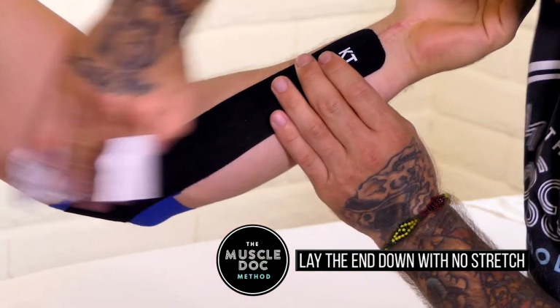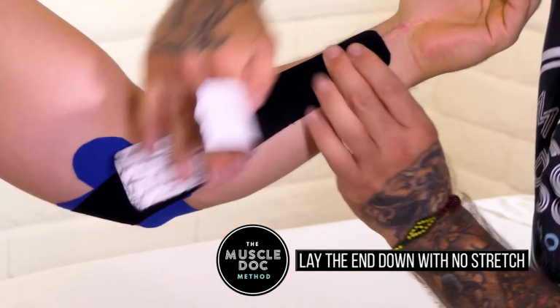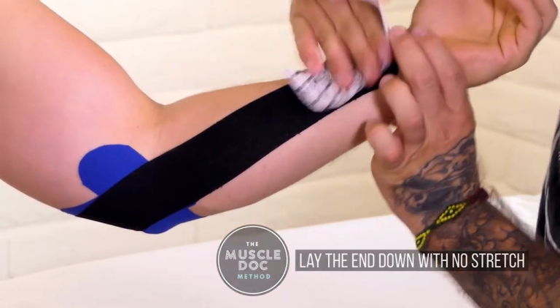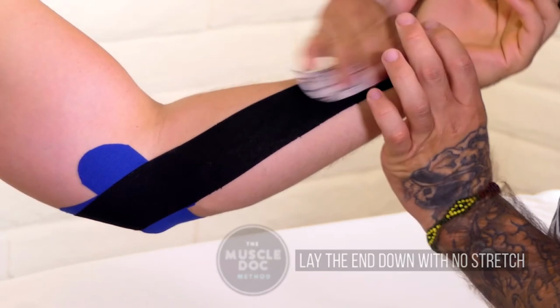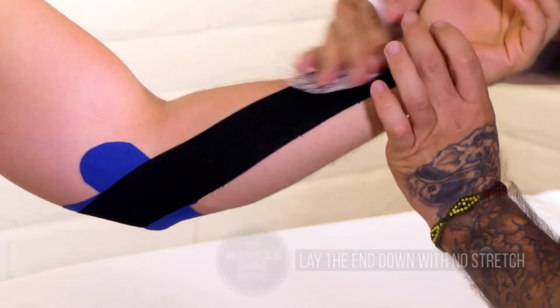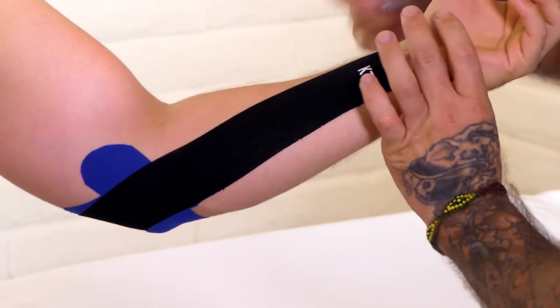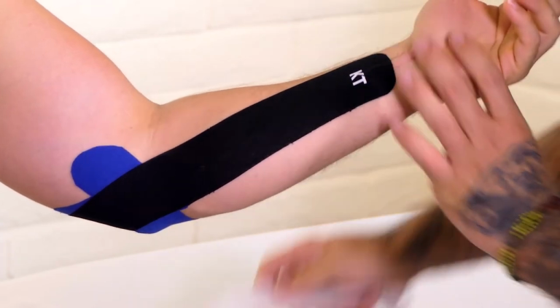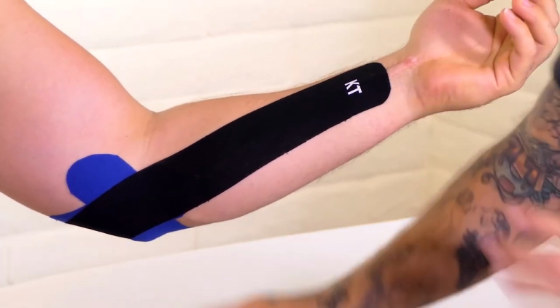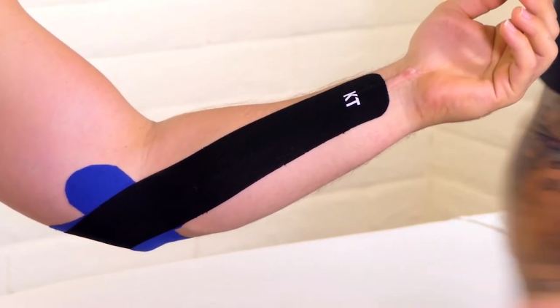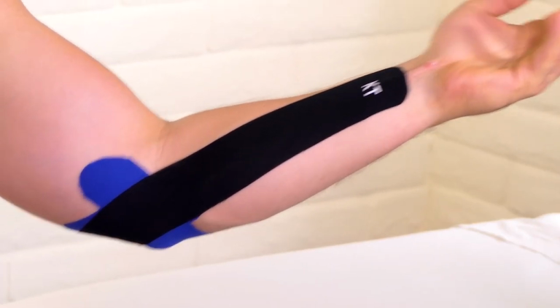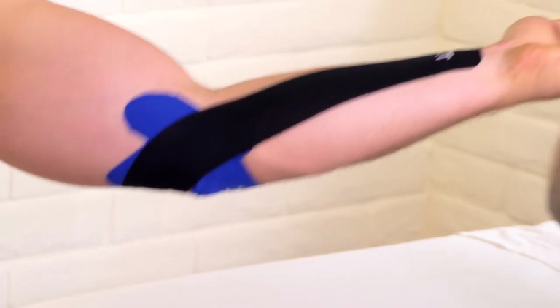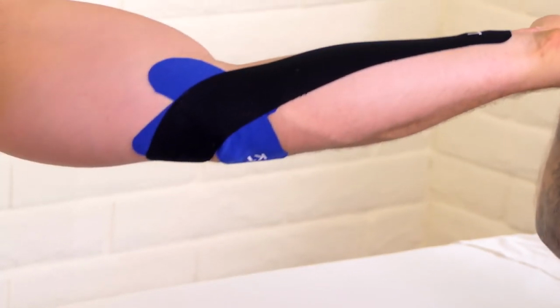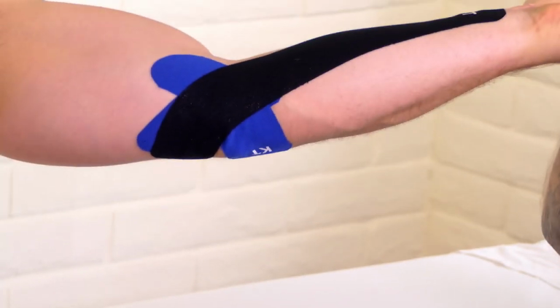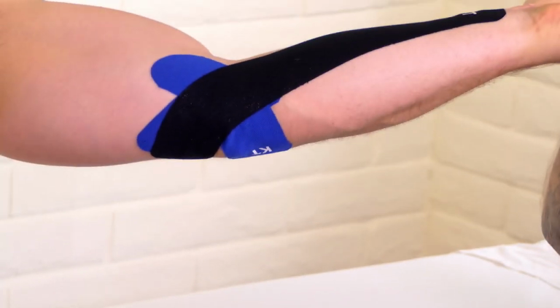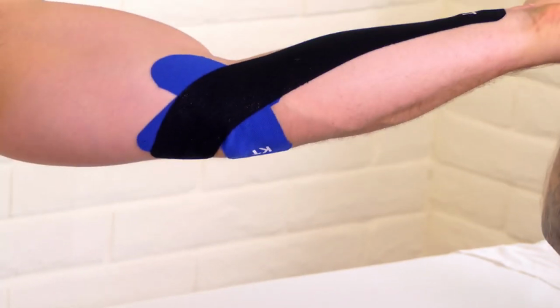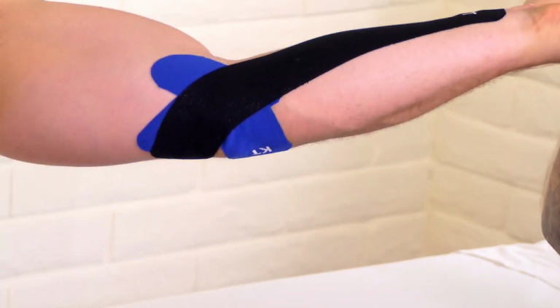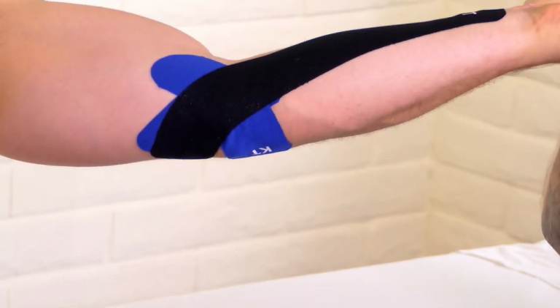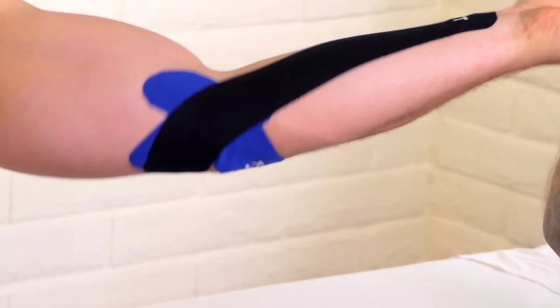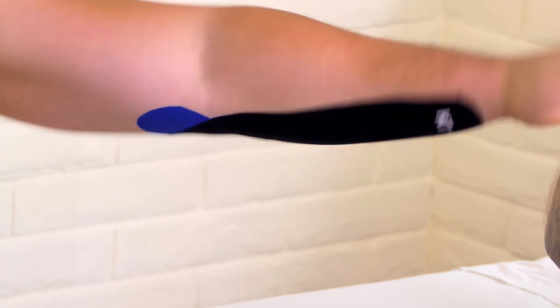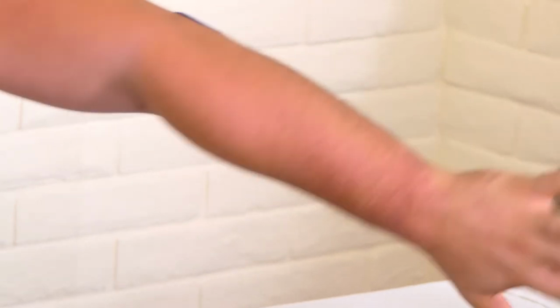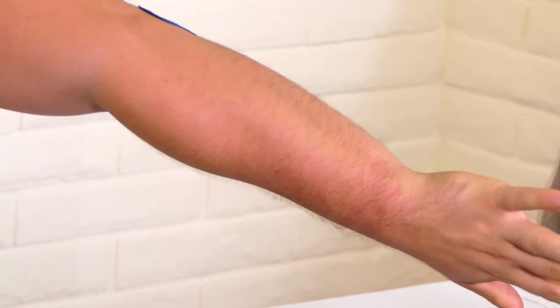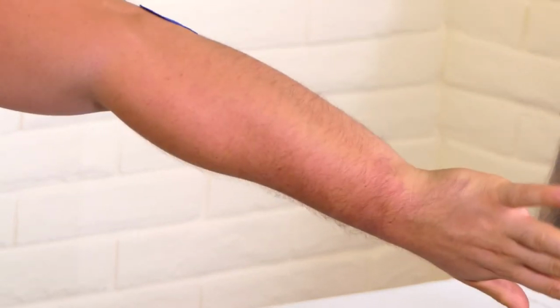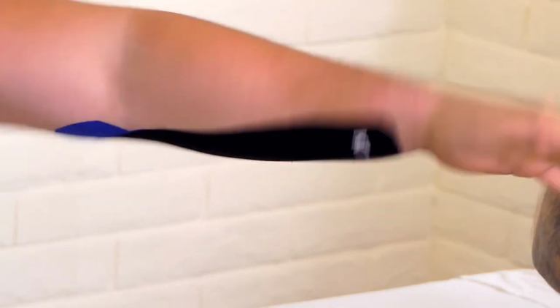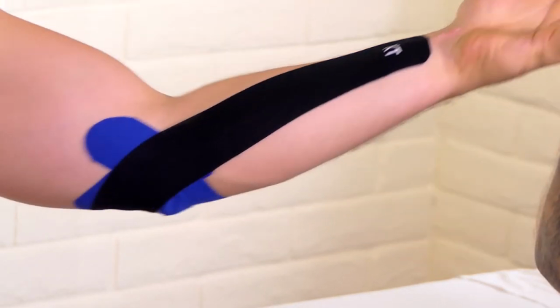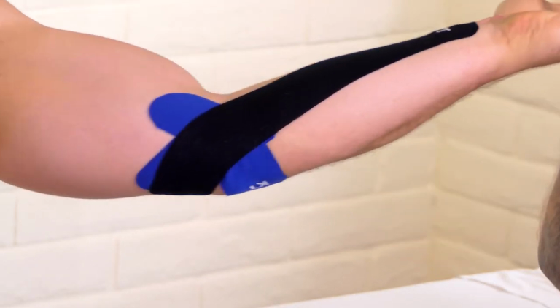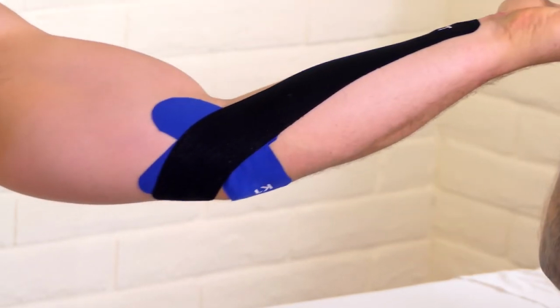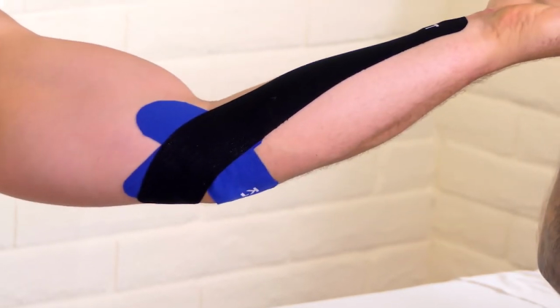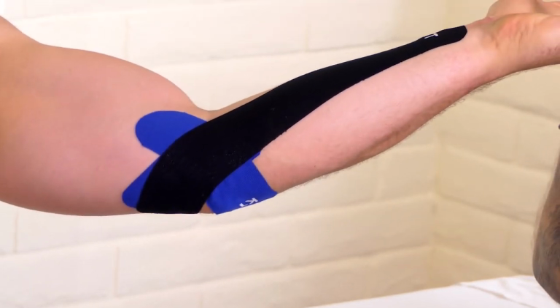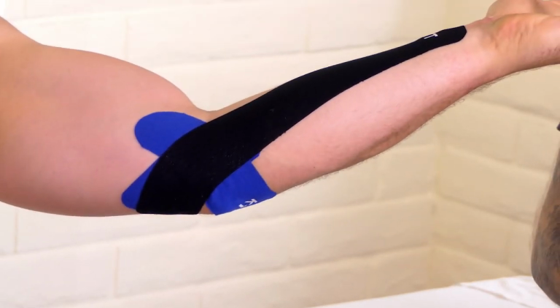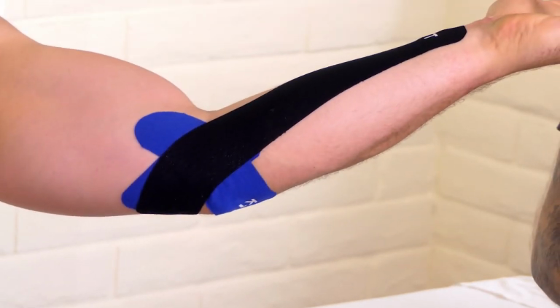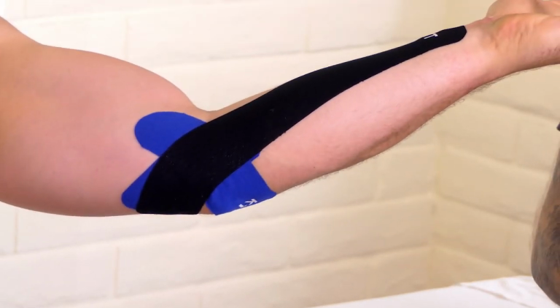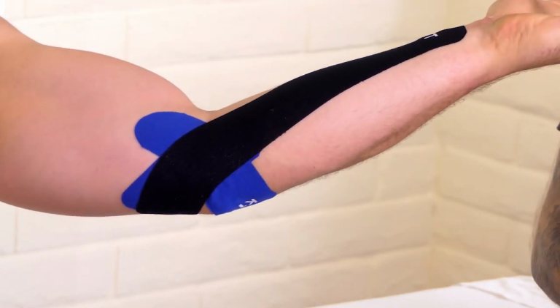Utilize athletic tape to help quicken the healing process and reduce pain. The pattern of this application also helps to encourage appropriate biomechanics of the elbow and release pressure off of the tendon.